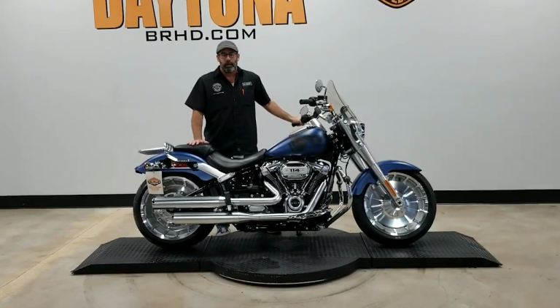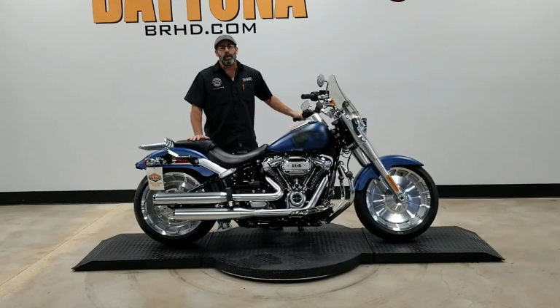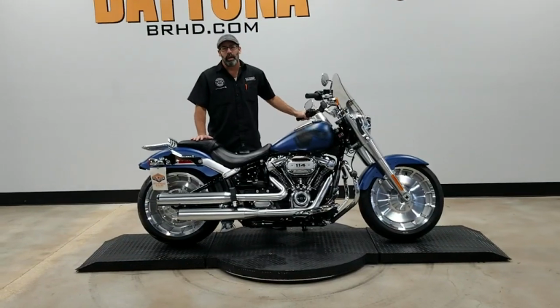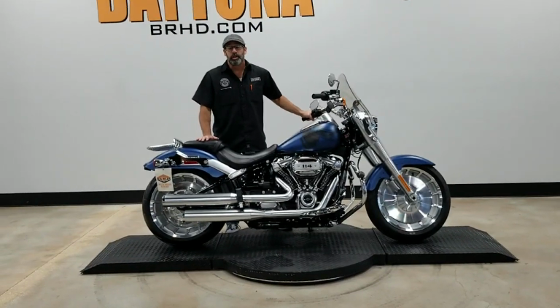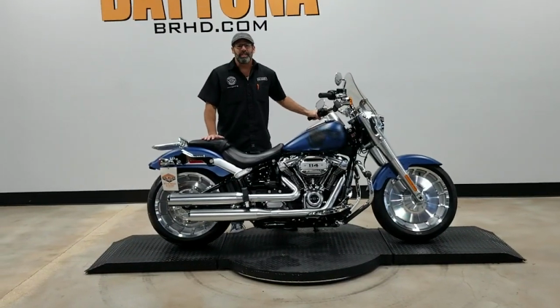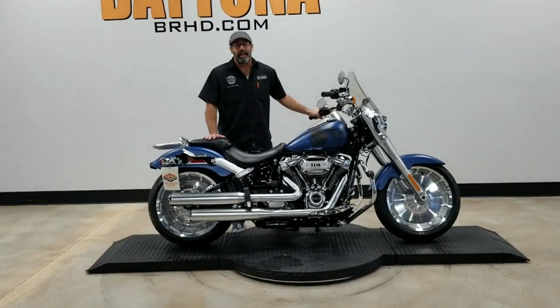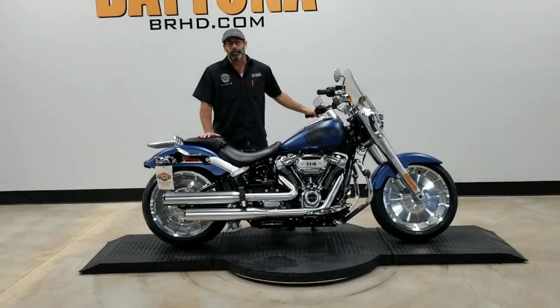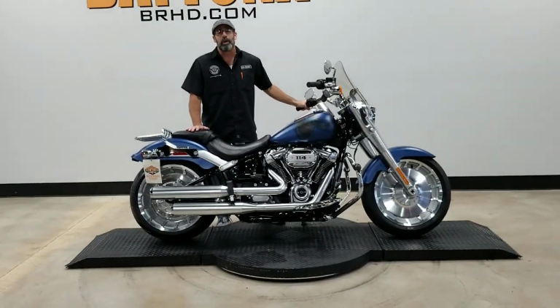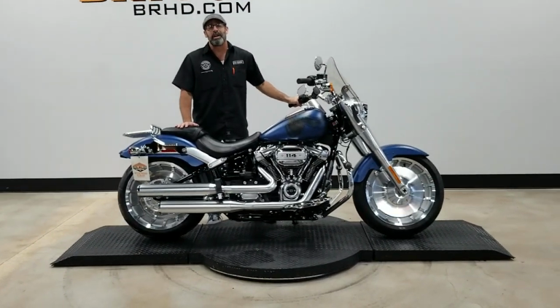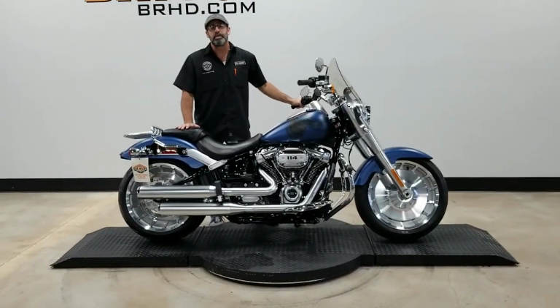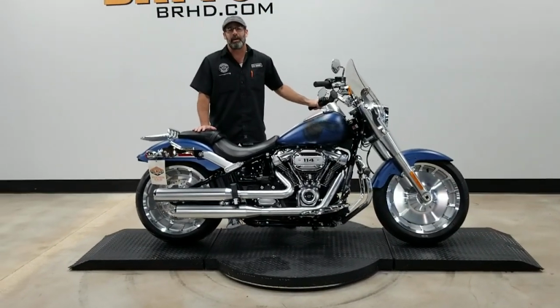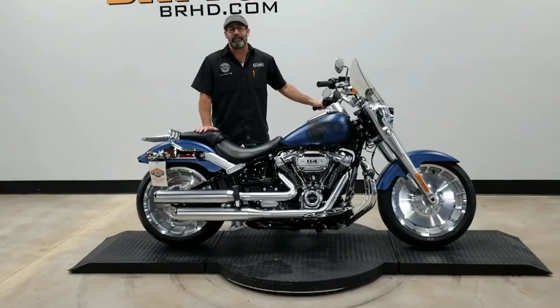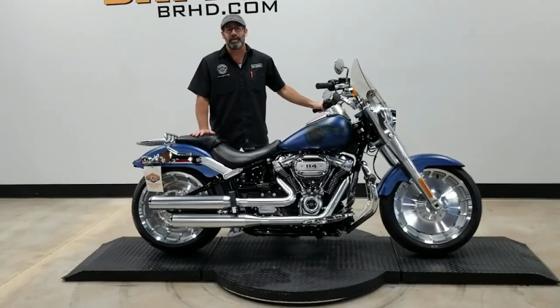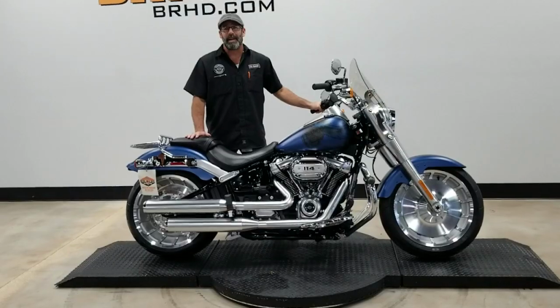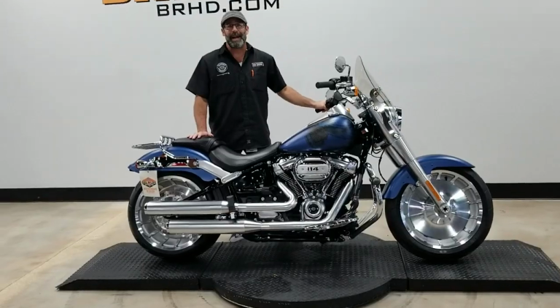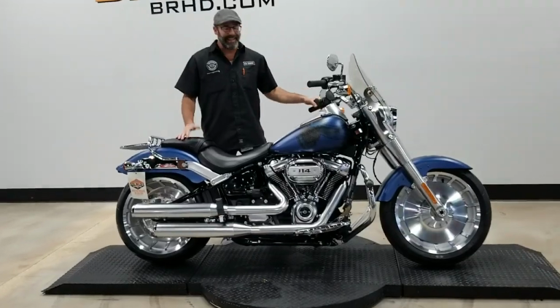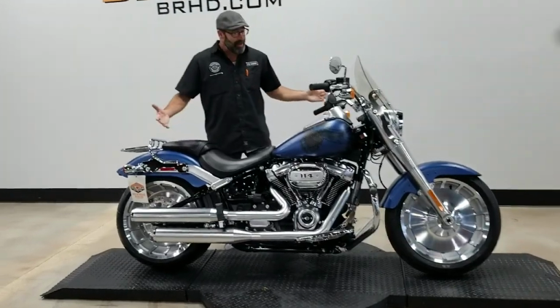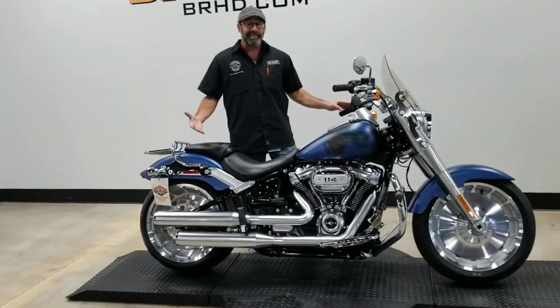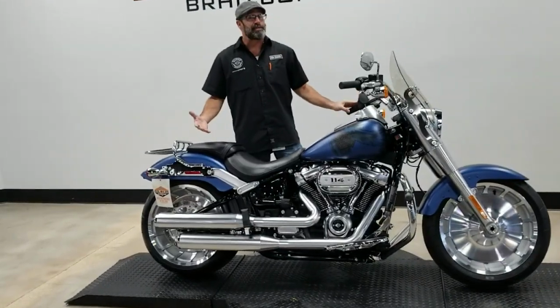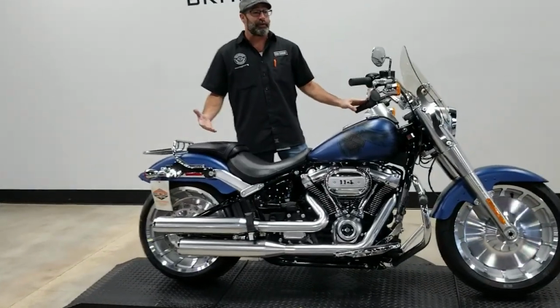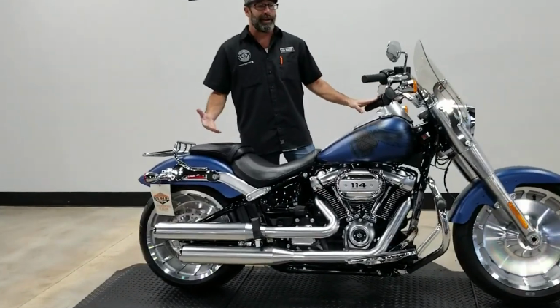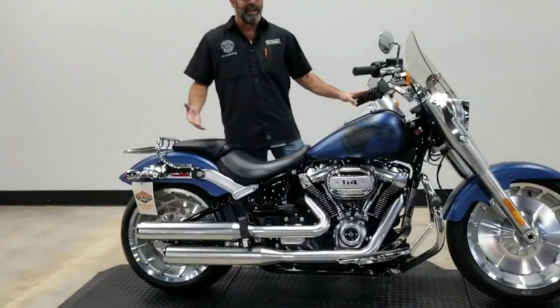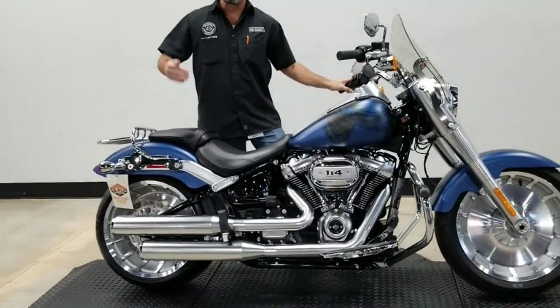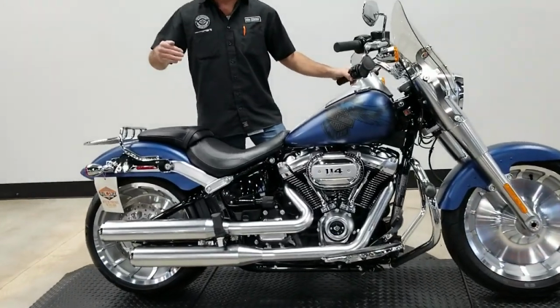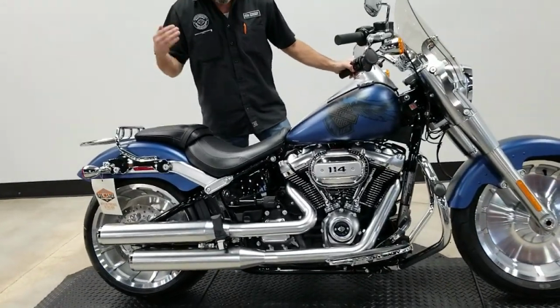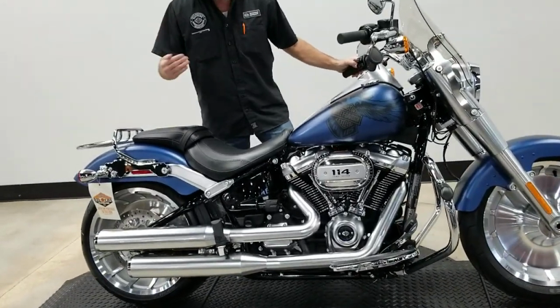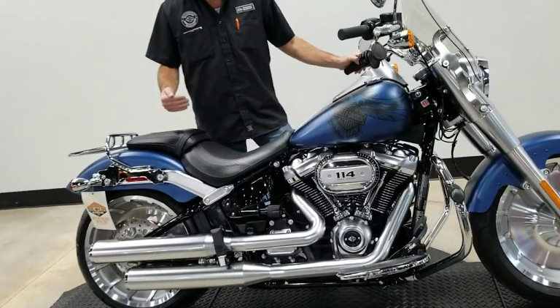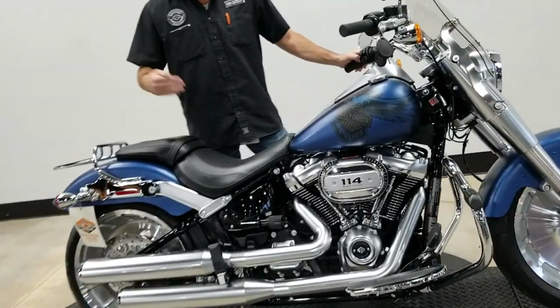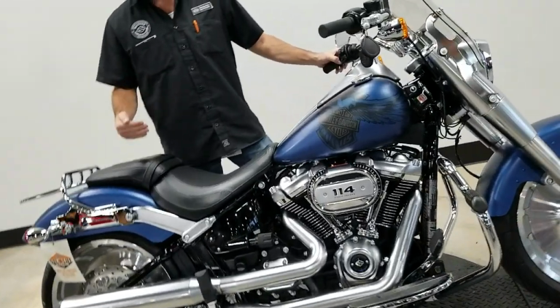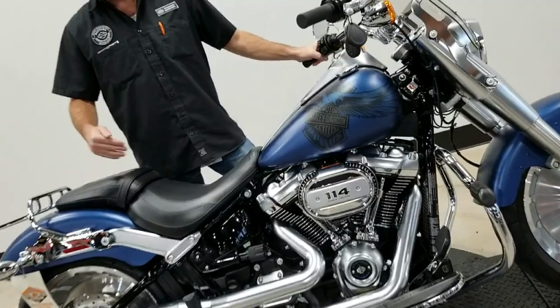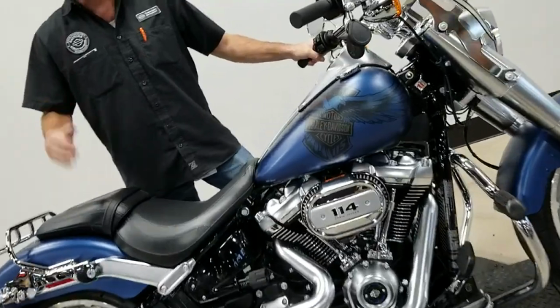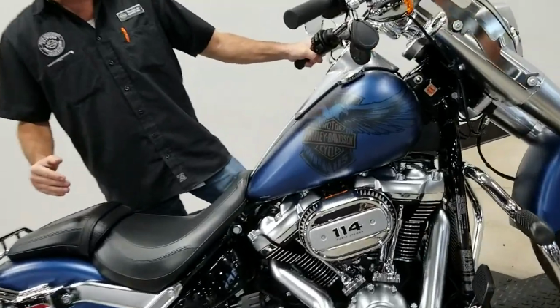What's going on, y'all? It's your boy Dennis Down here at Bruce Rossmeier's Daytona Harley-Davidson with the Used Bike Spotlight, and we got something special for you today — a 2018 Harley-Davidson Fatboy.